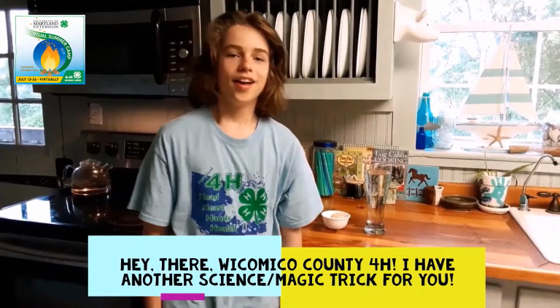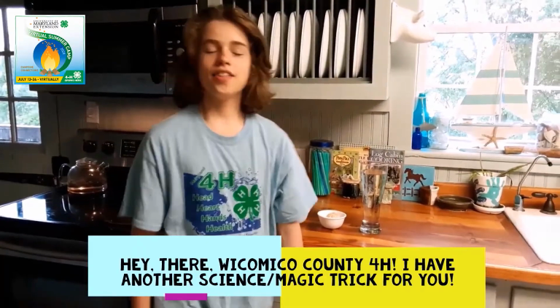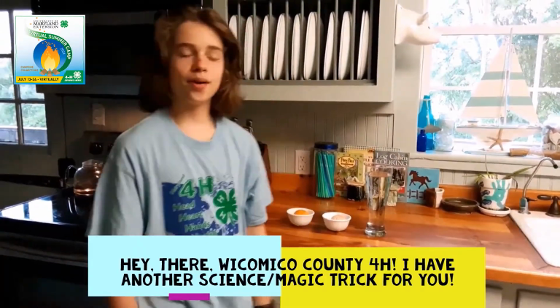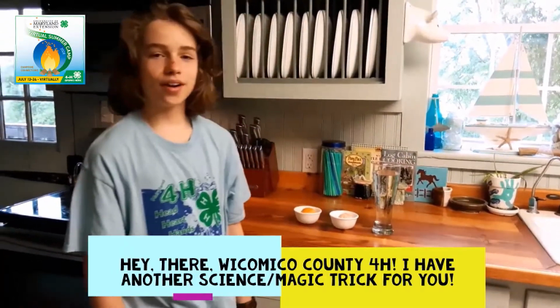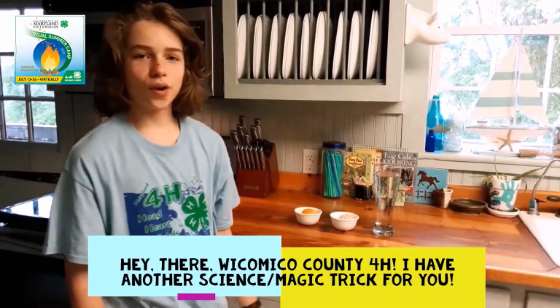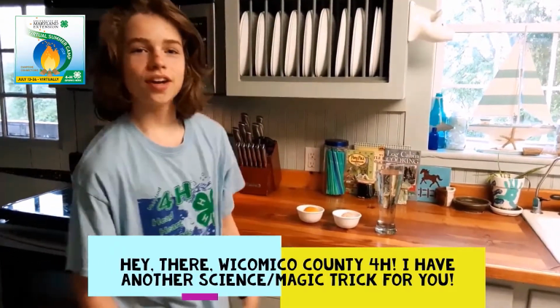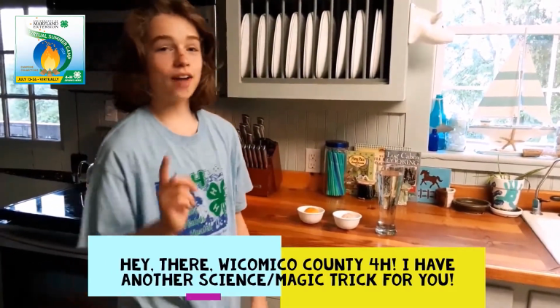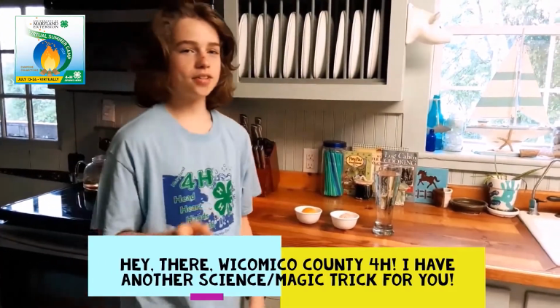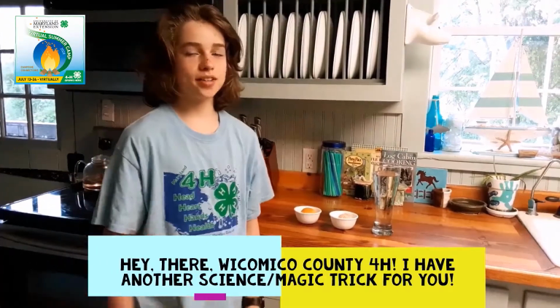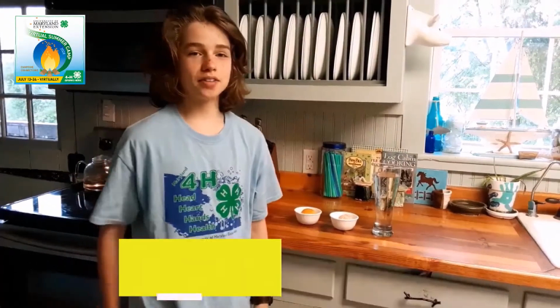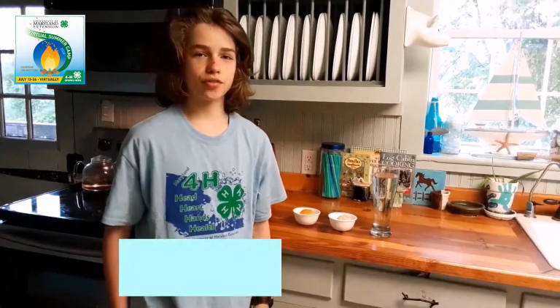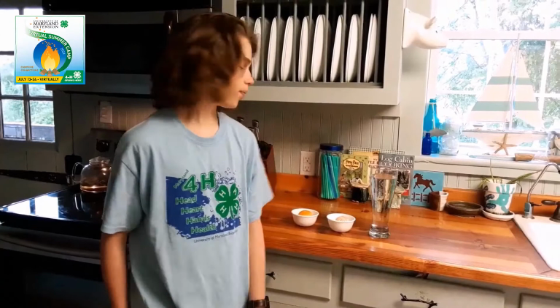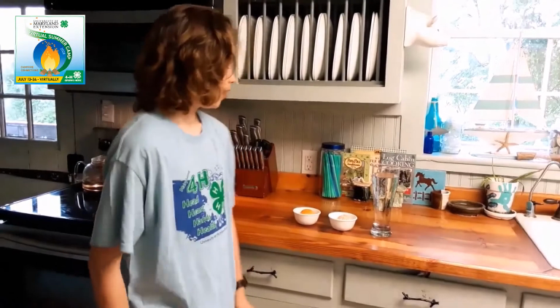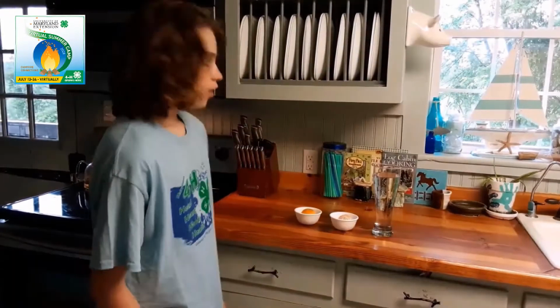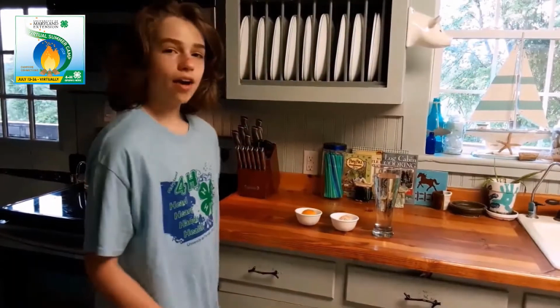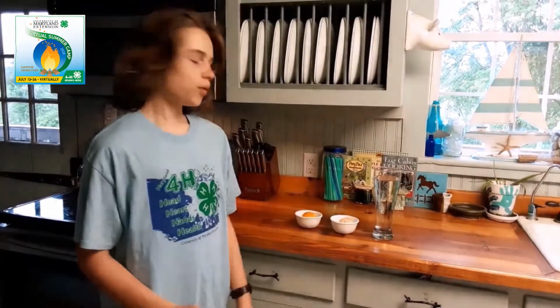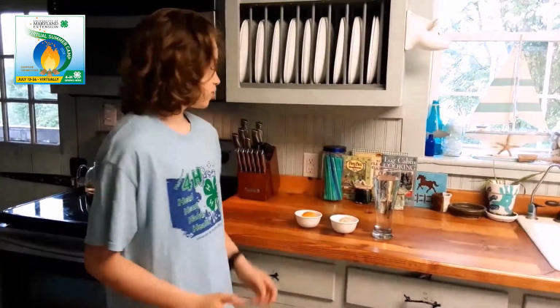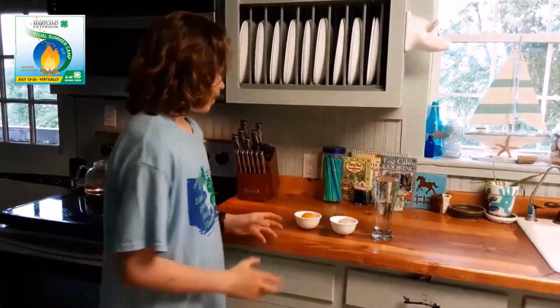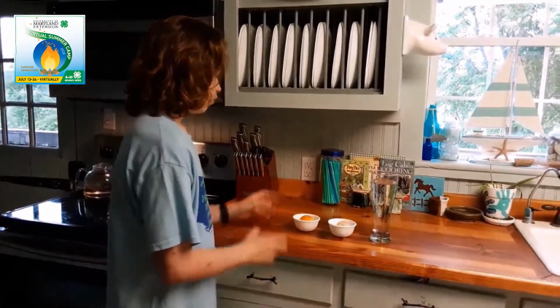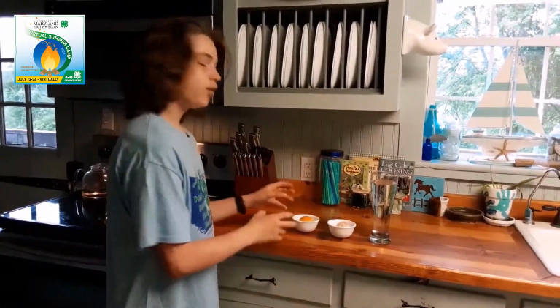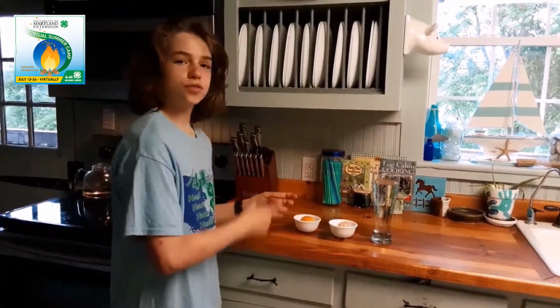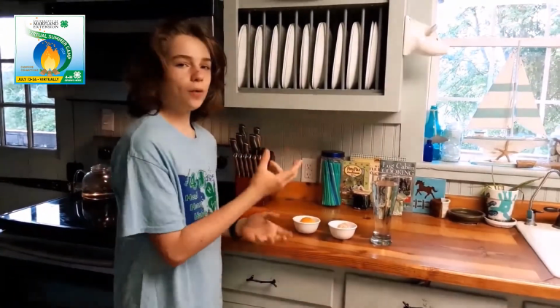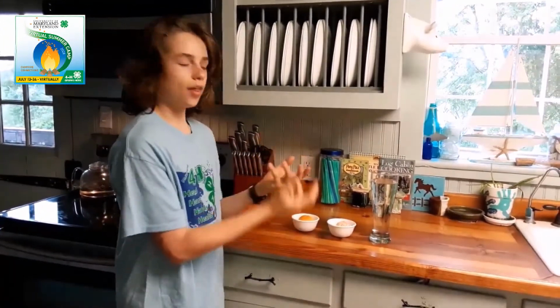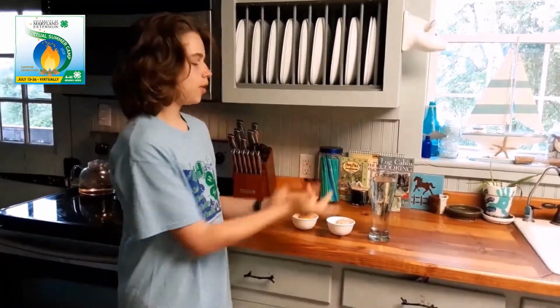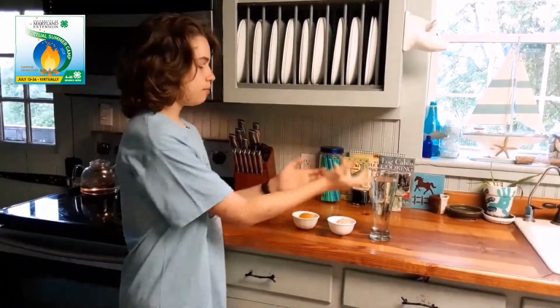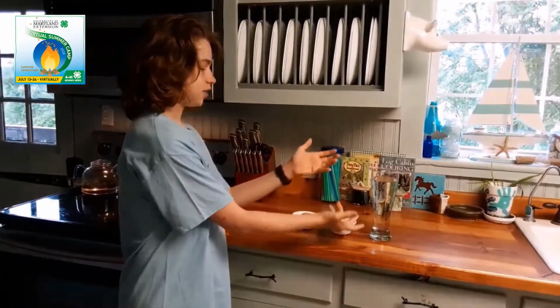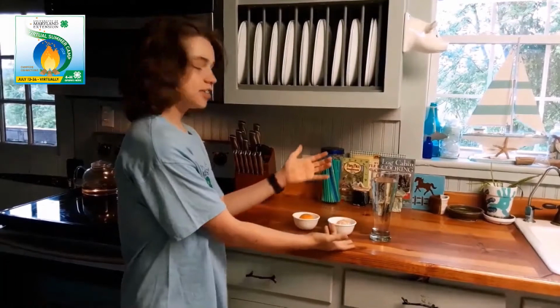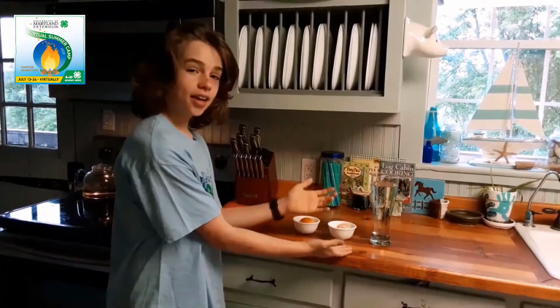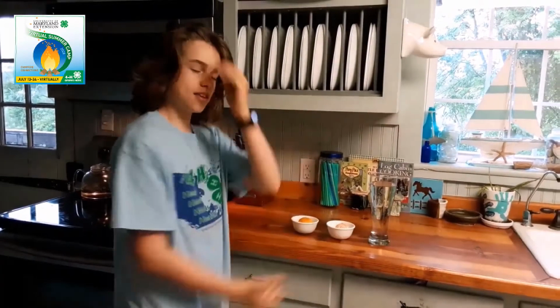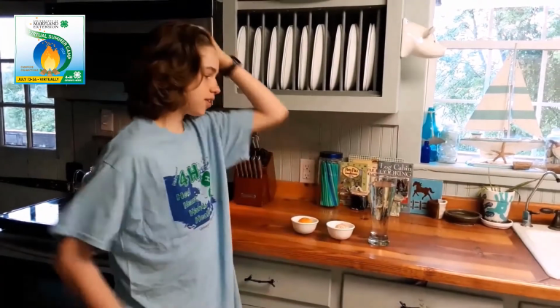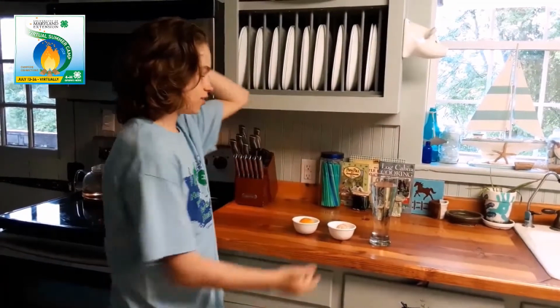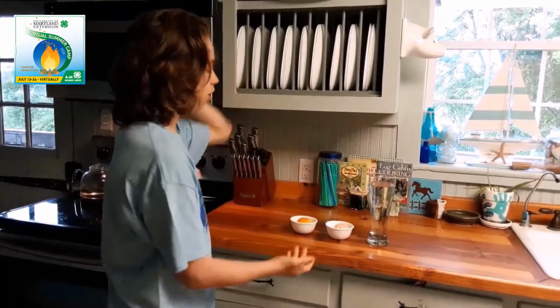Hey there at Comico County 4-H. I have another science magic trick for you. I'm going to make one orange float and another one magically sink in this glass of water.